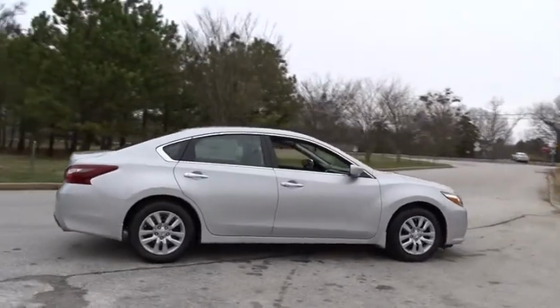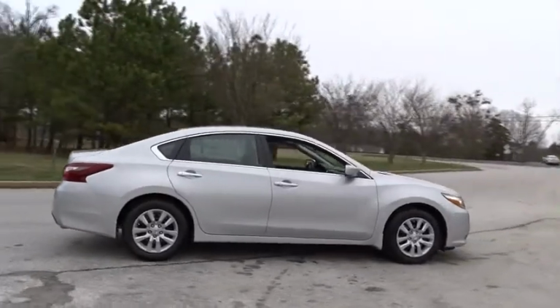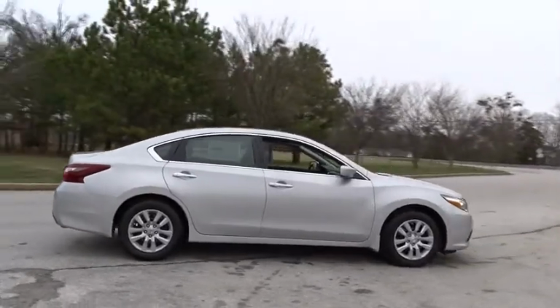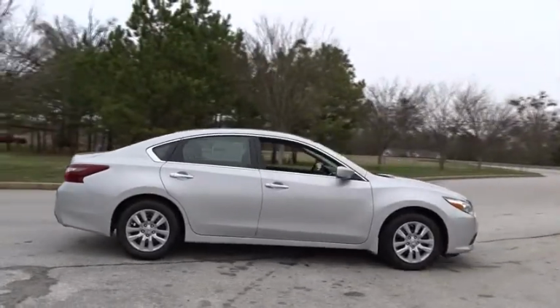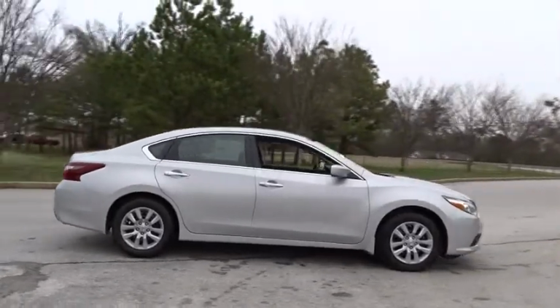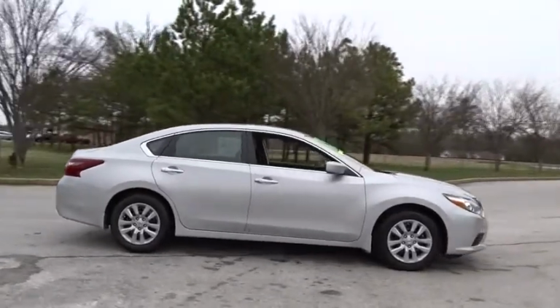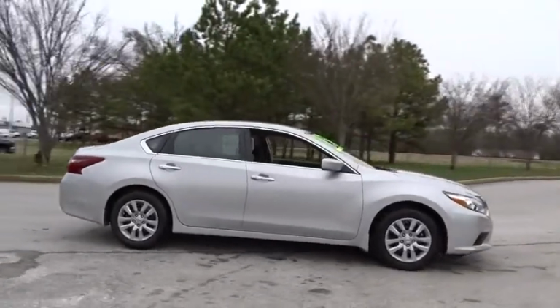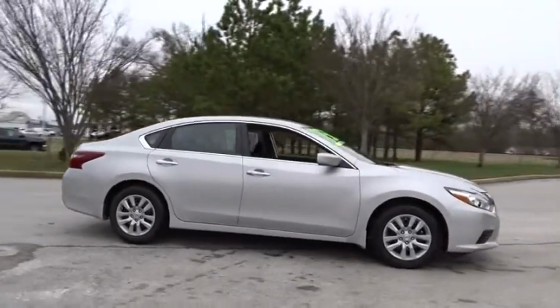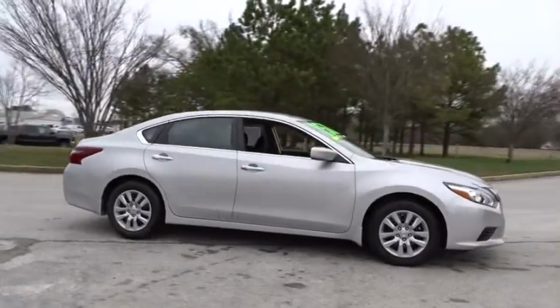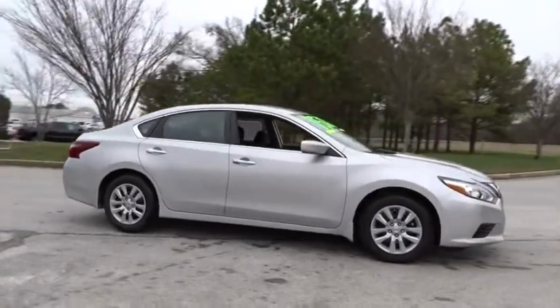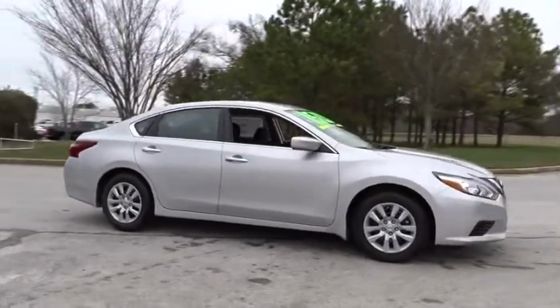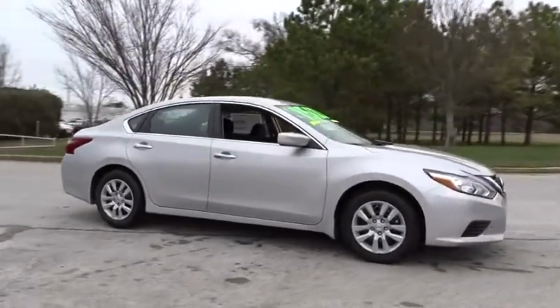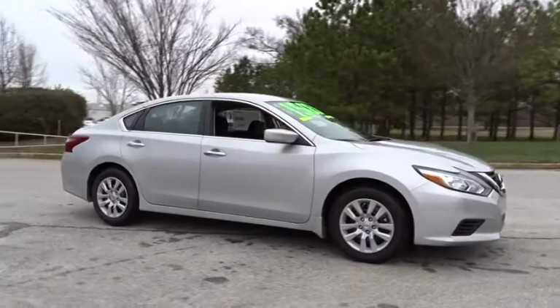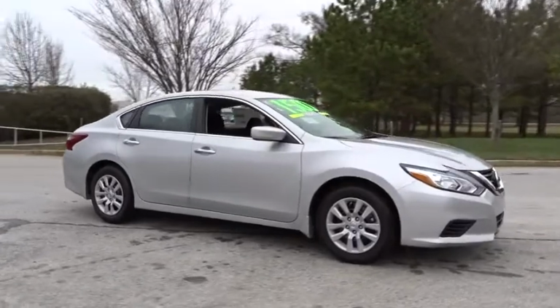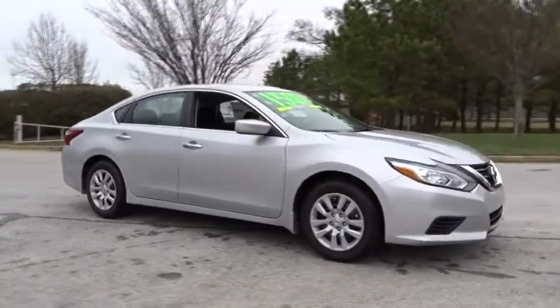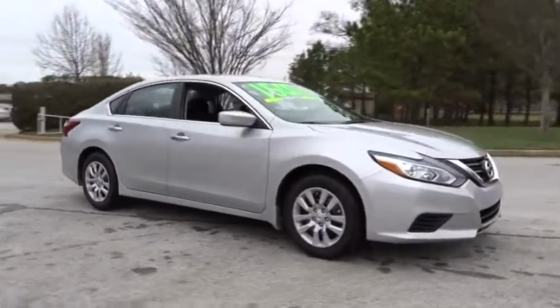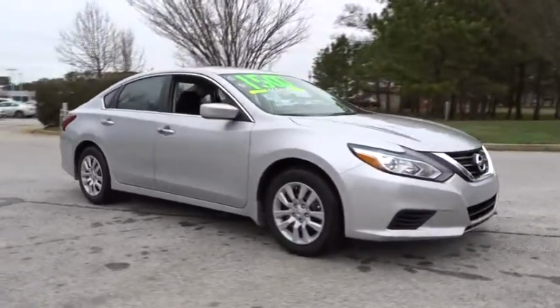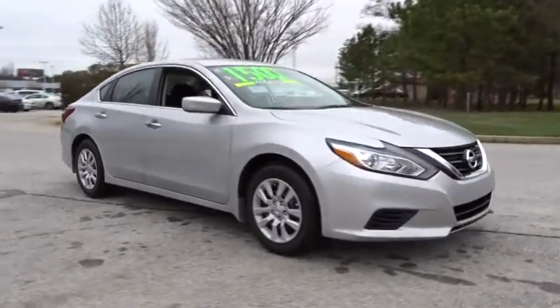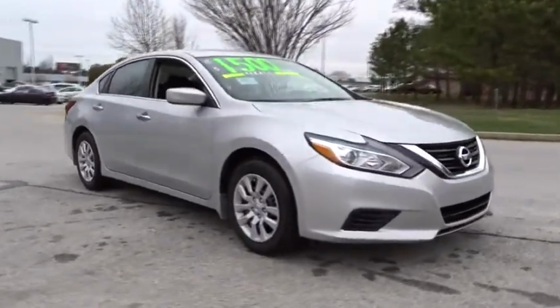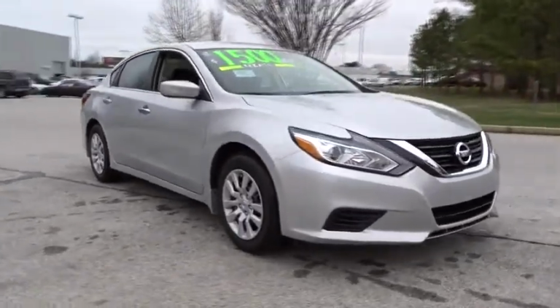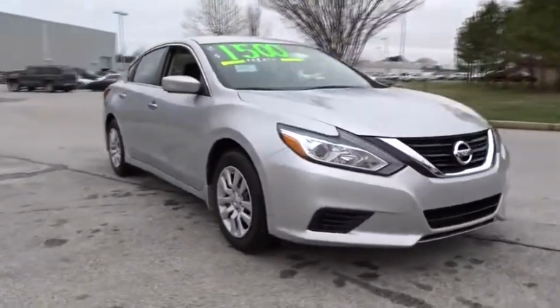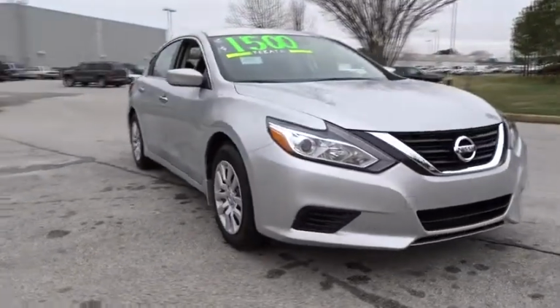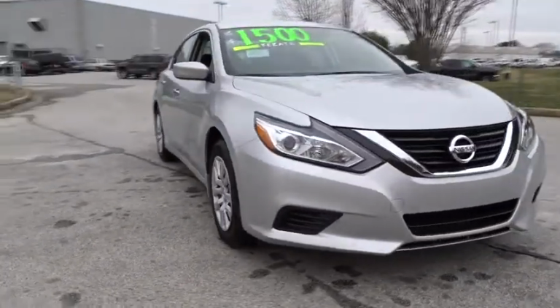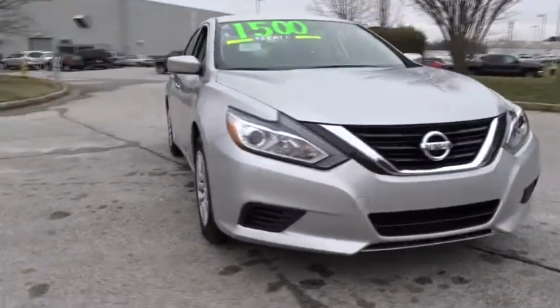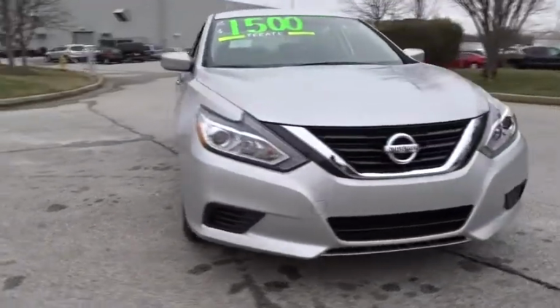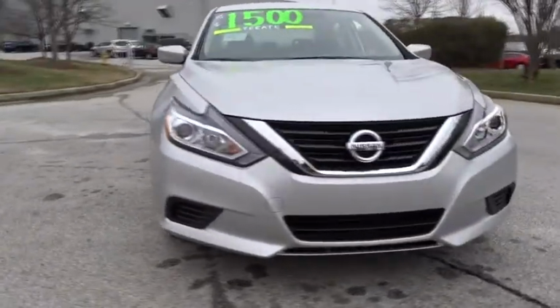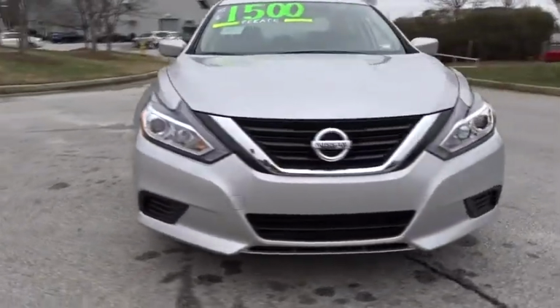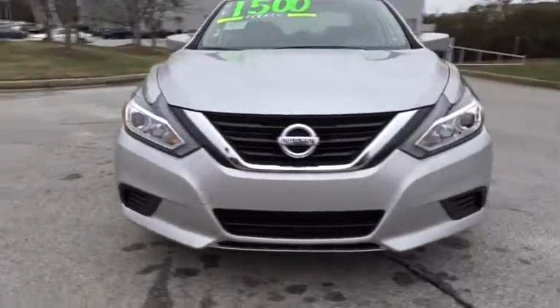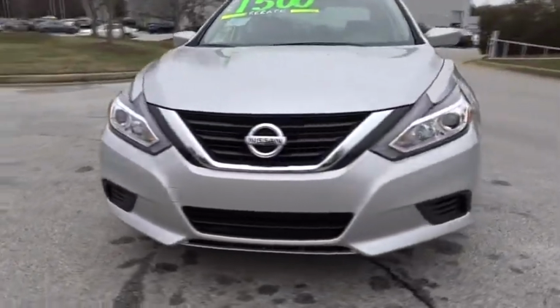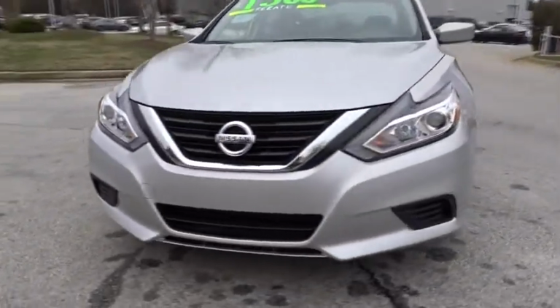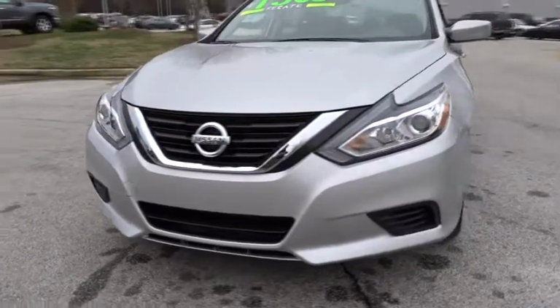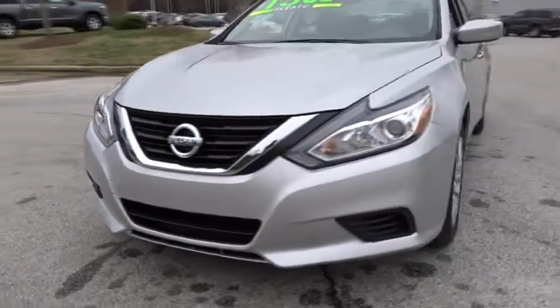Stability control, traction control, anti-lock braking system, keyless entry, steering wheel audio controls, backup camera, leather wrapped steering wheel, Bluetooth.